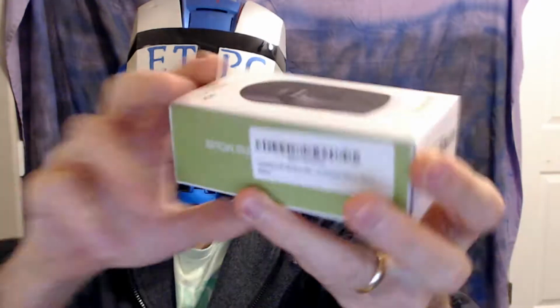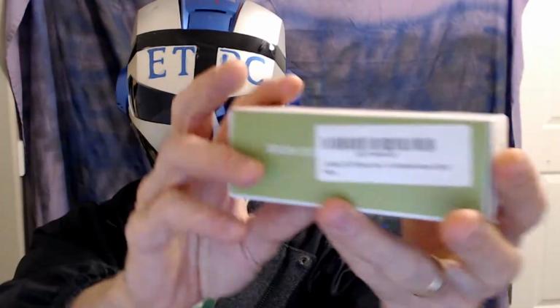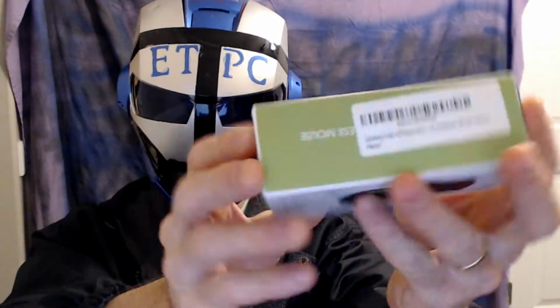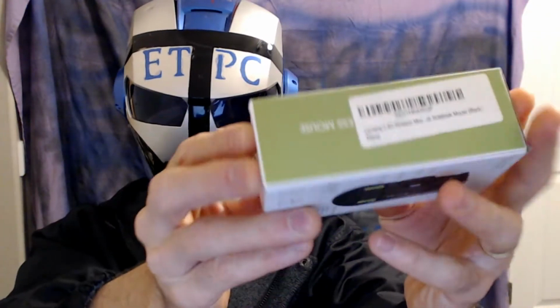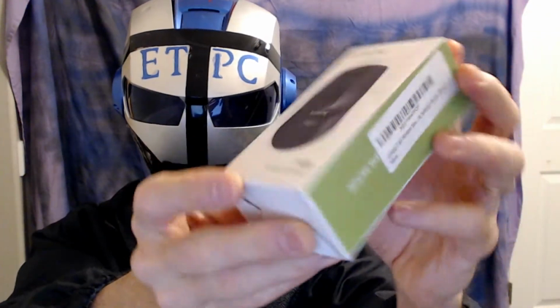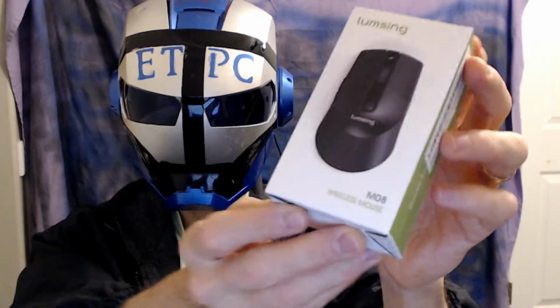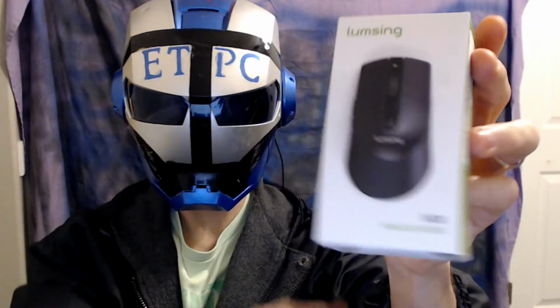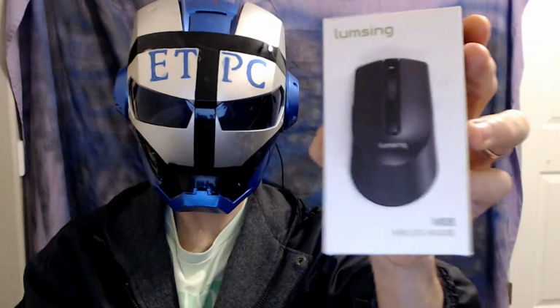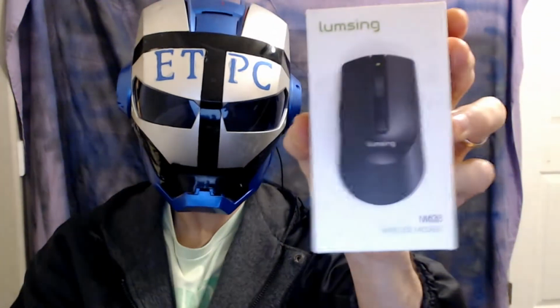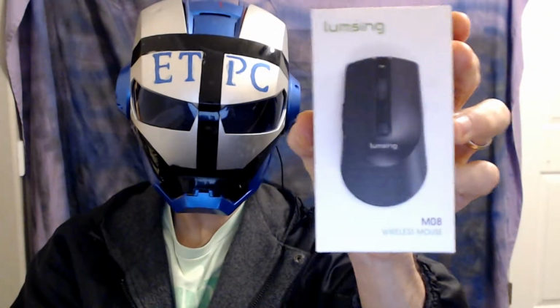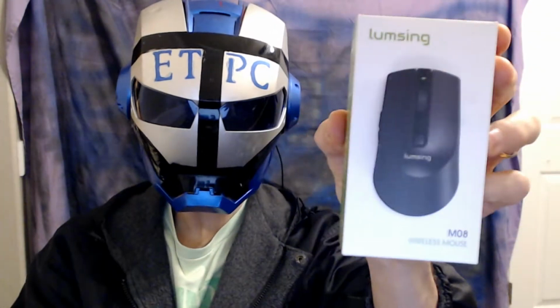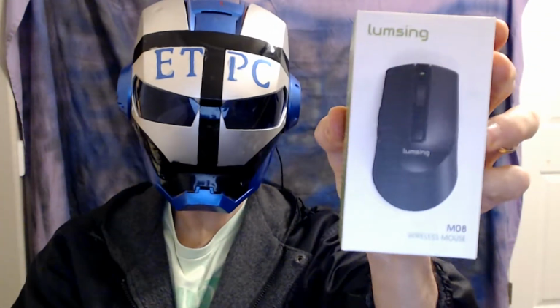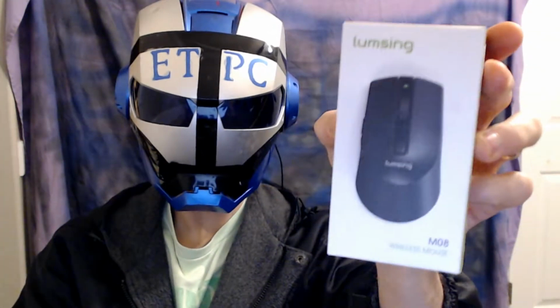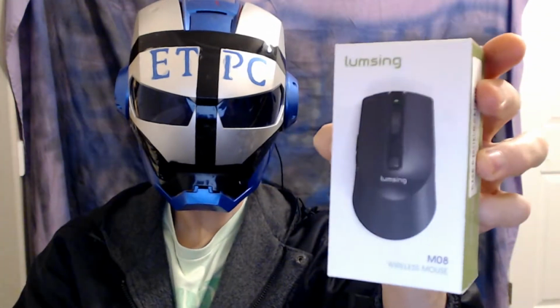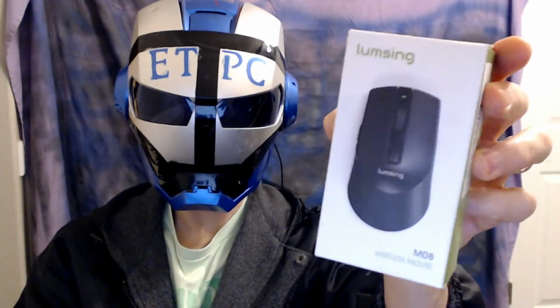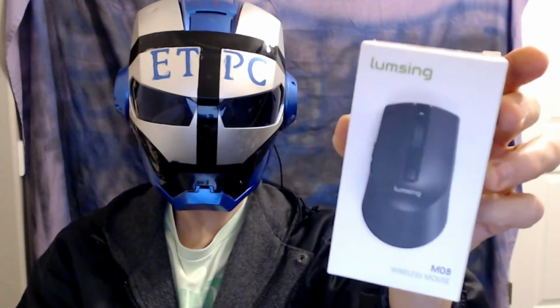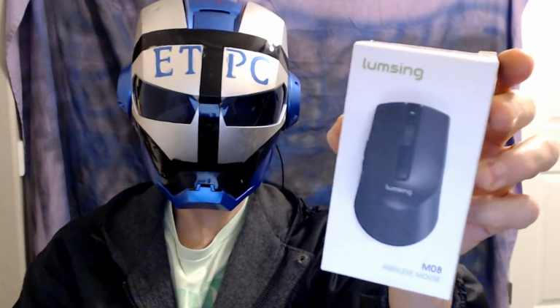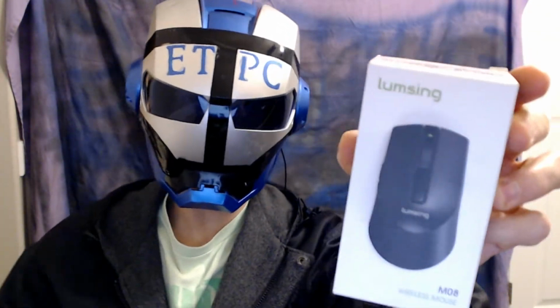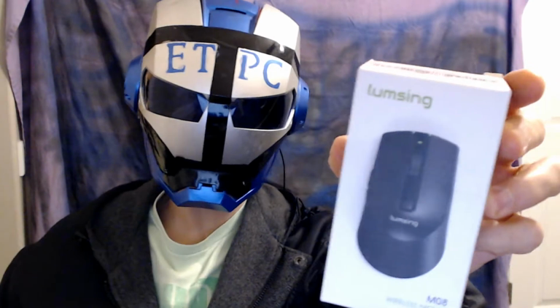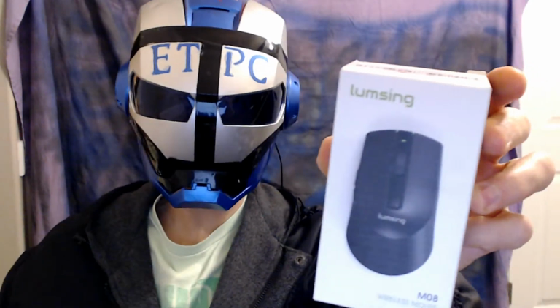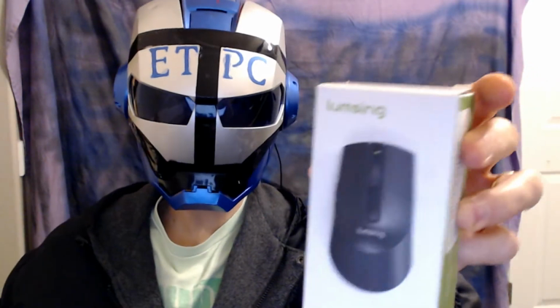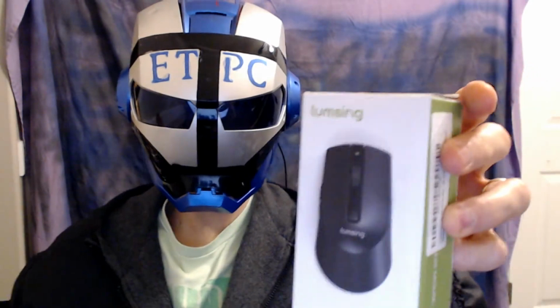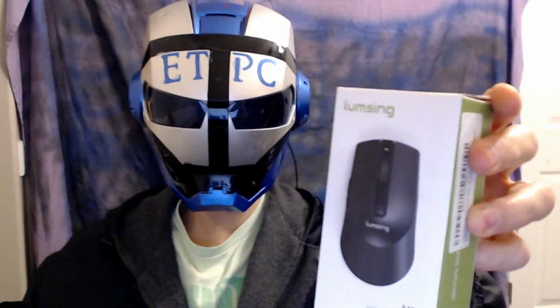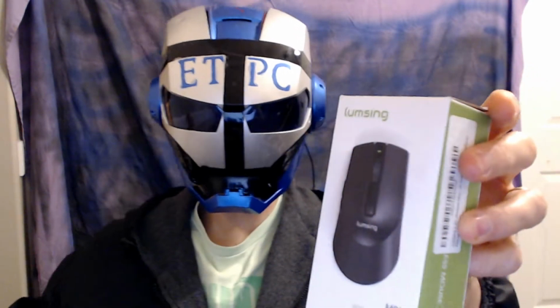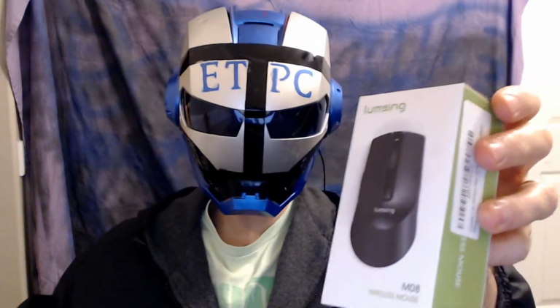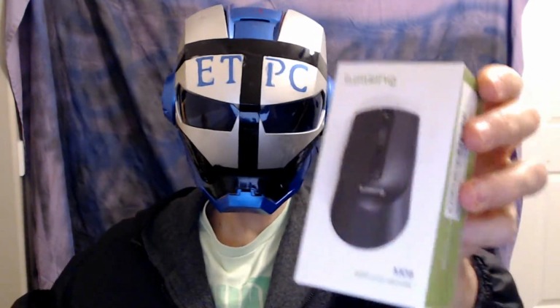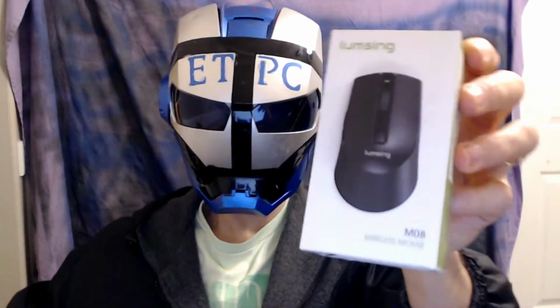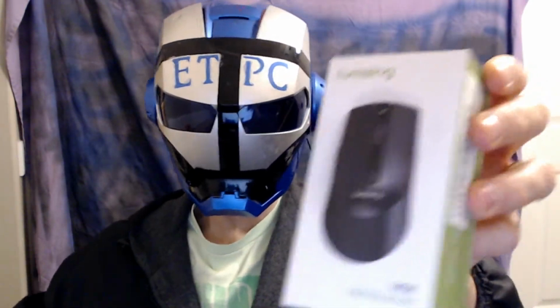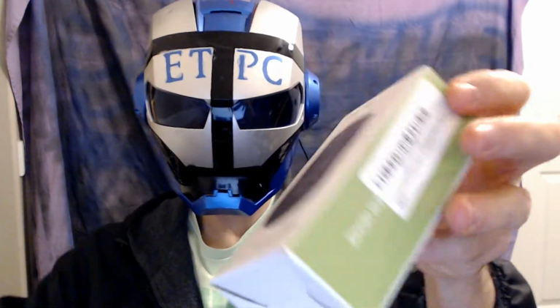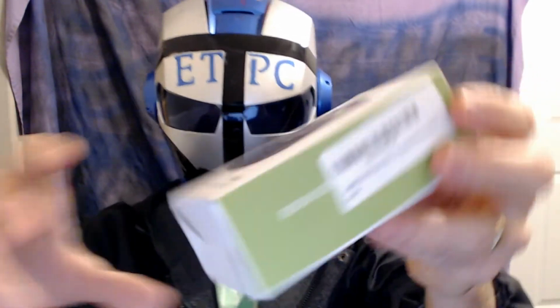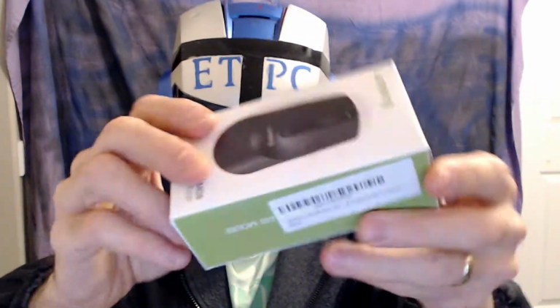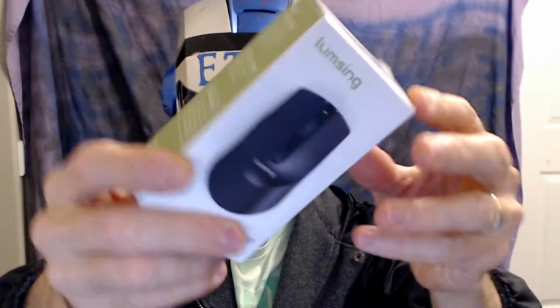It features a 2.4GHz USB nano receiver, three adjustable DPI levels, and six buttons. It's compatible with PC, computer, MacBook, laptop, and more.